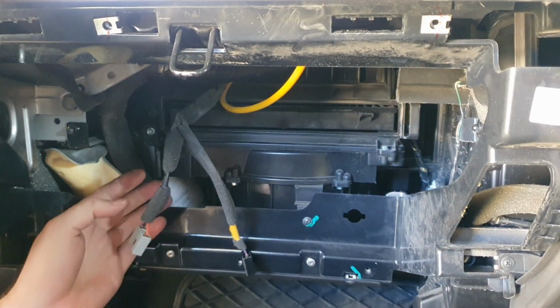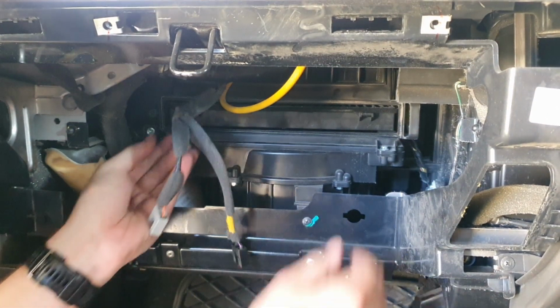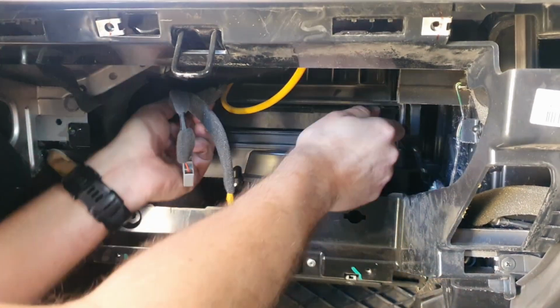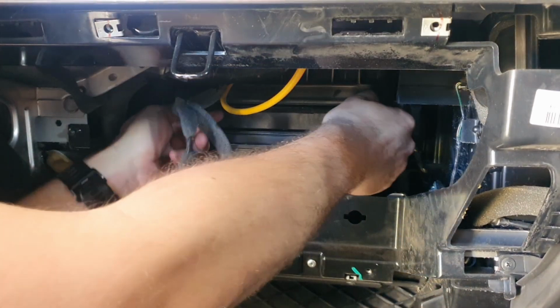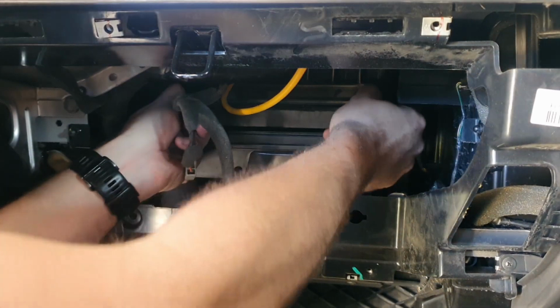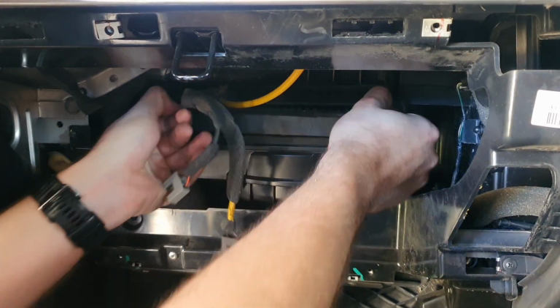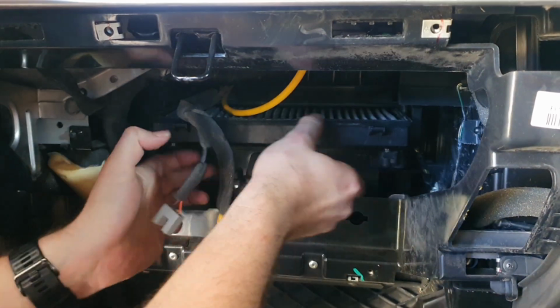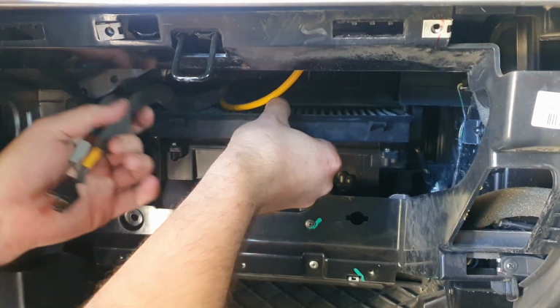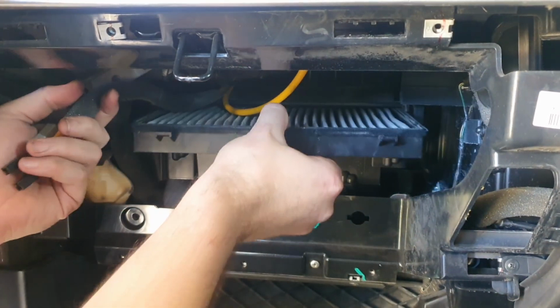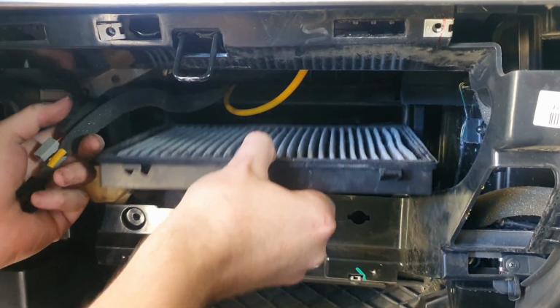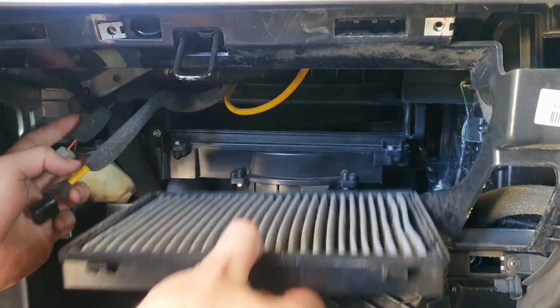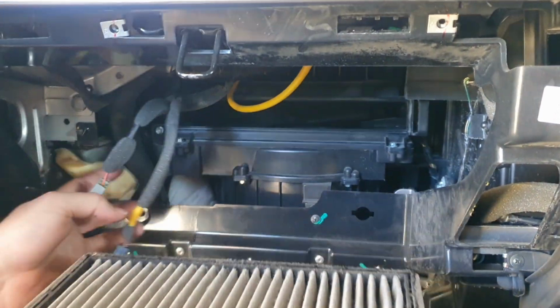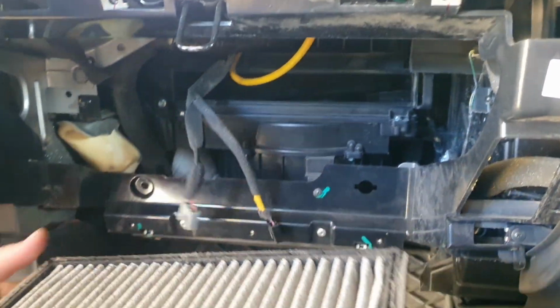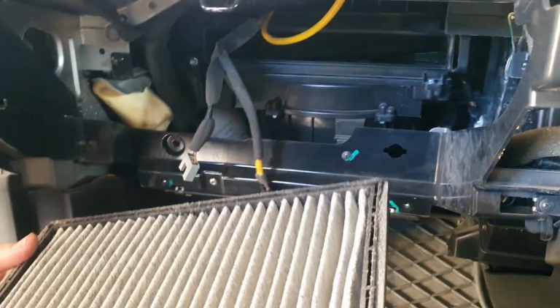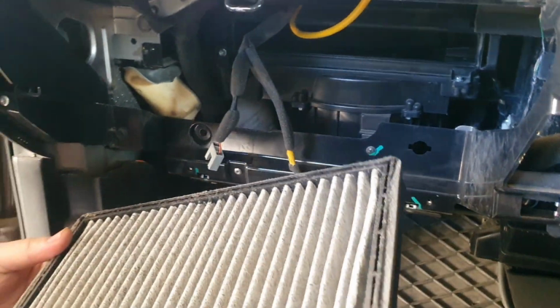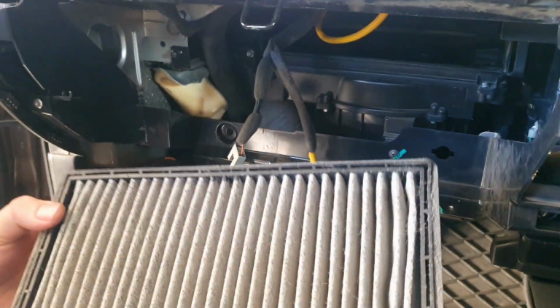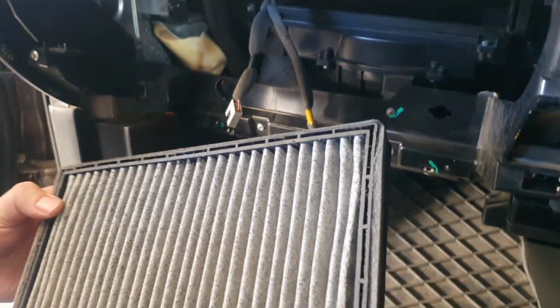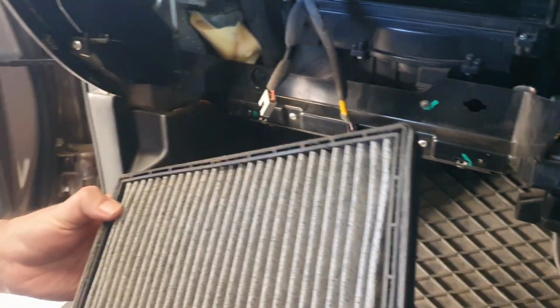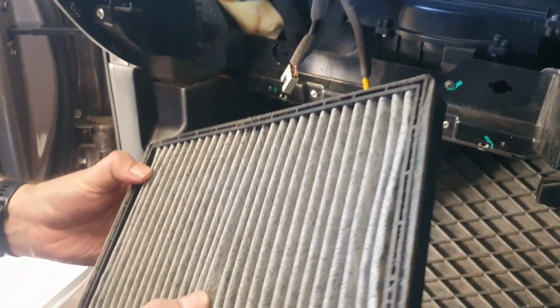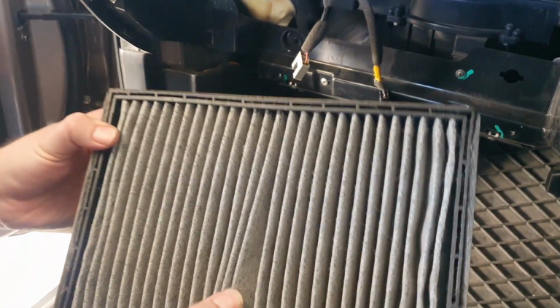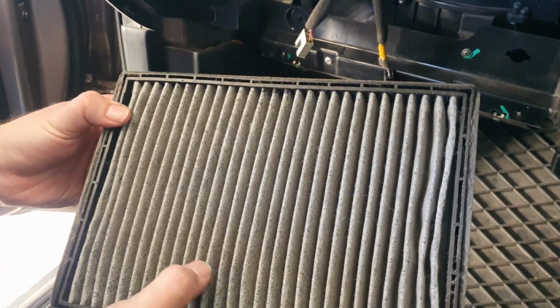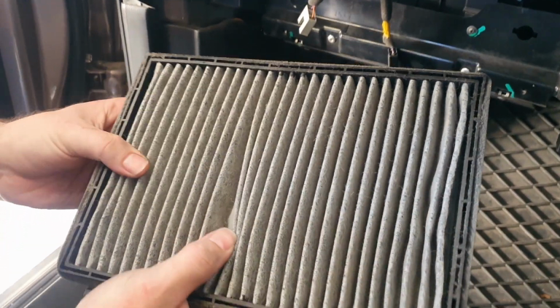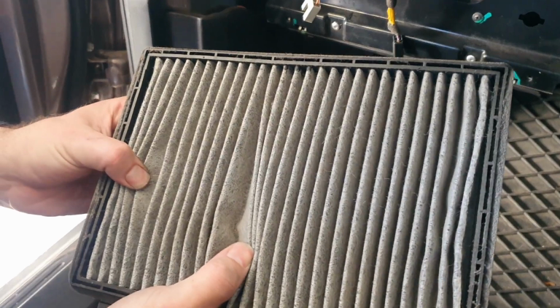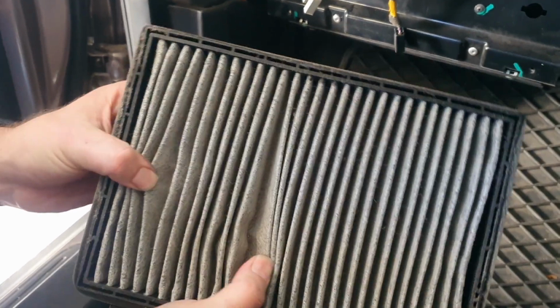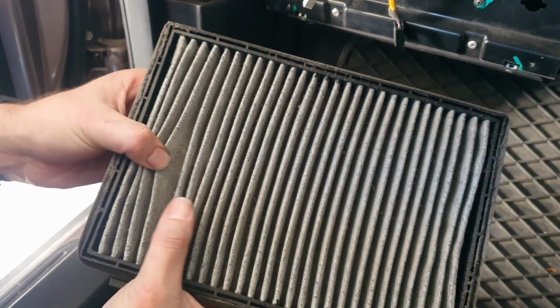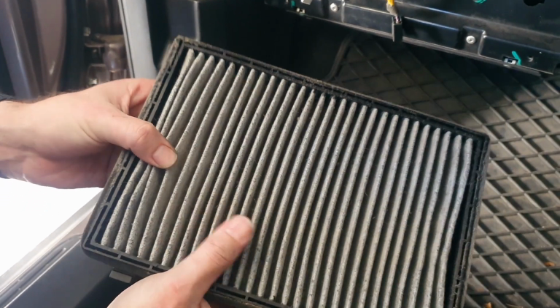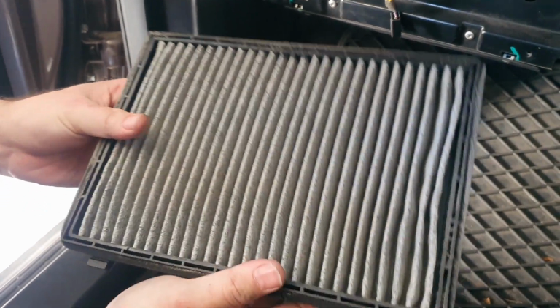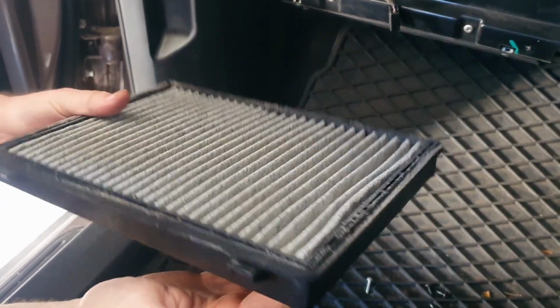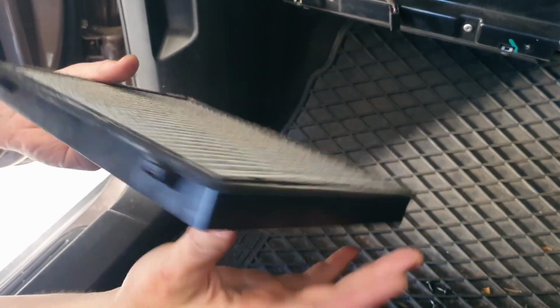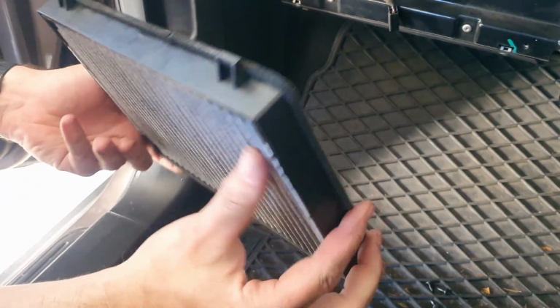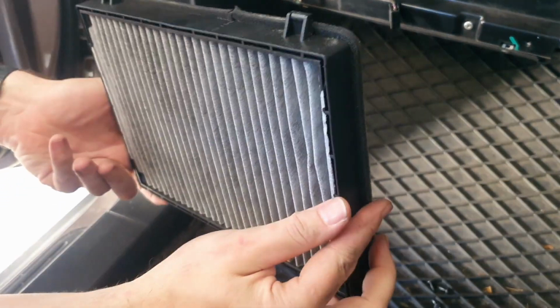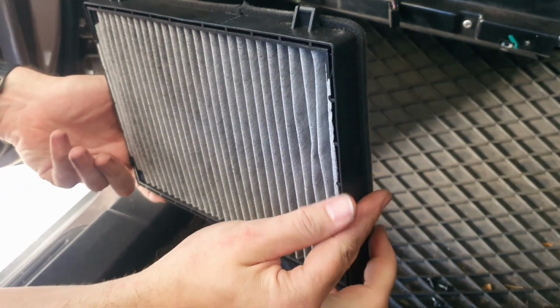And here is our cabin filter. You can't really tell, but there's lots of dirt and debris and crap inside there, so we're going to change this one.